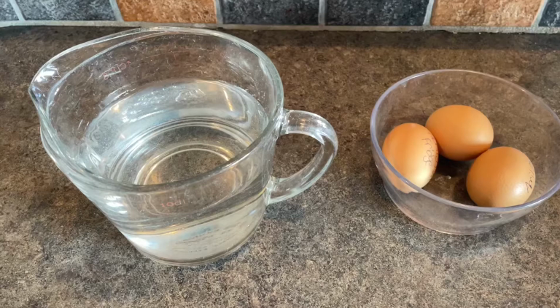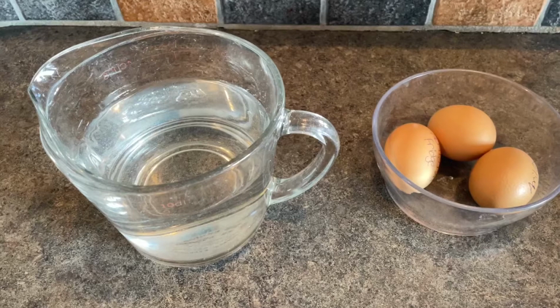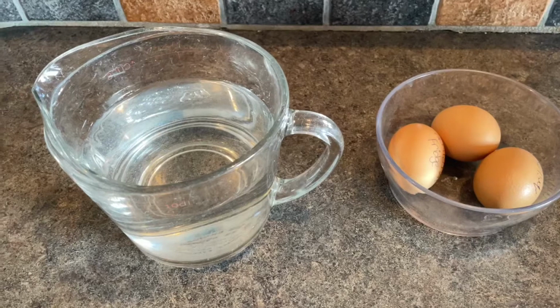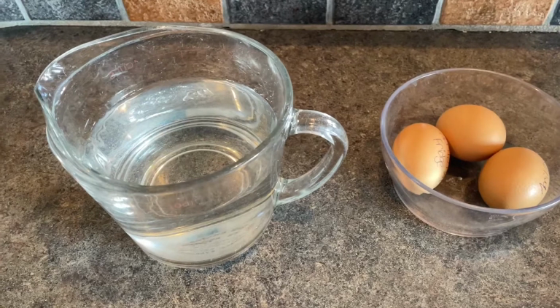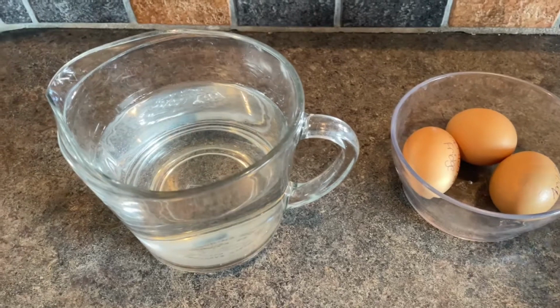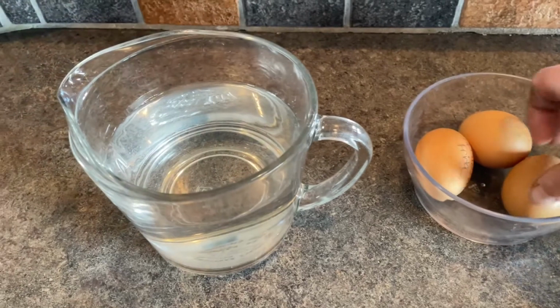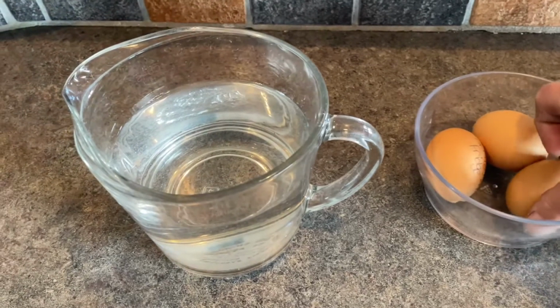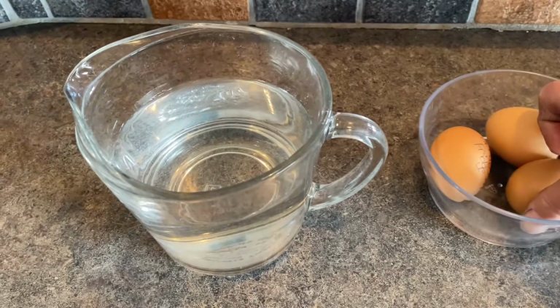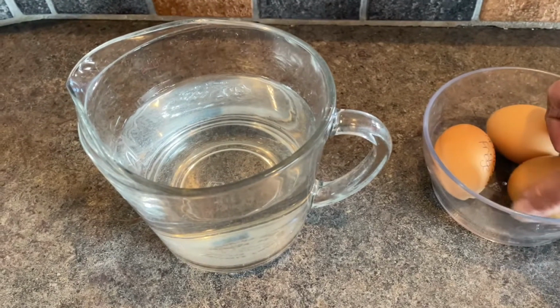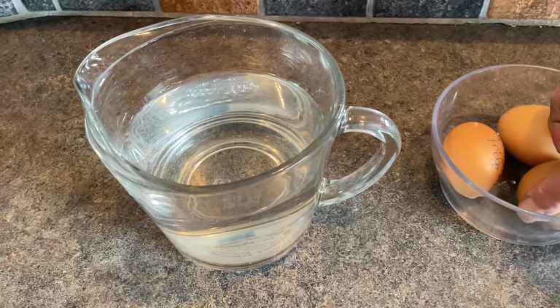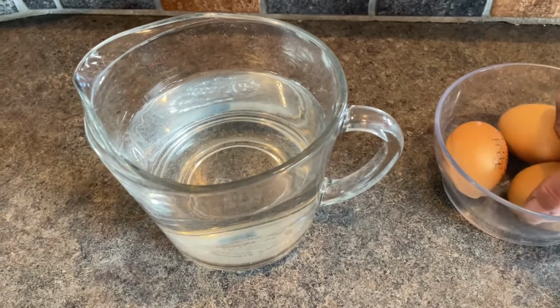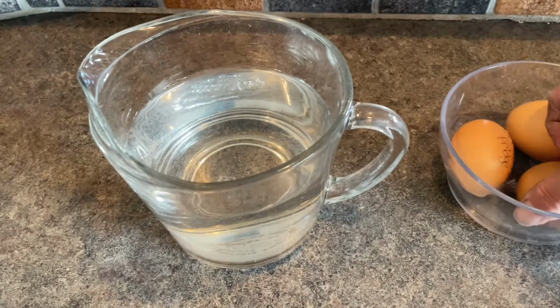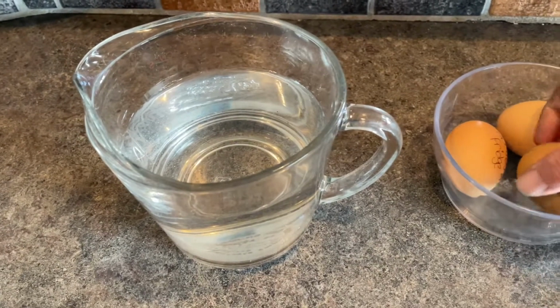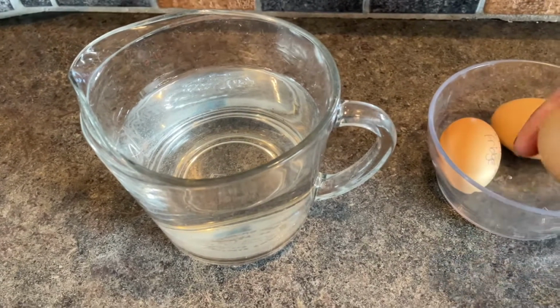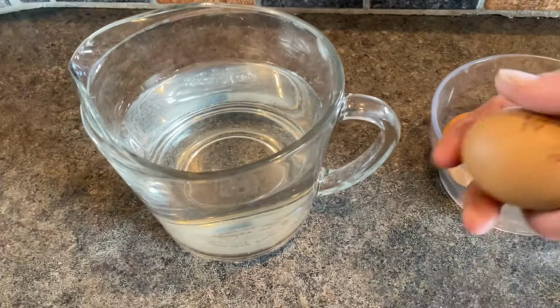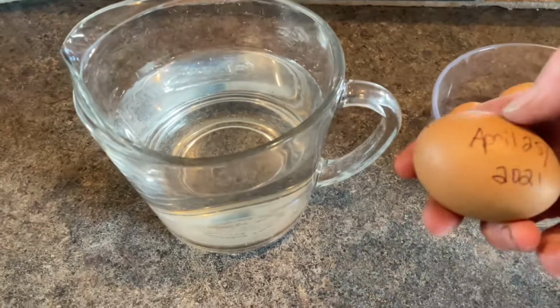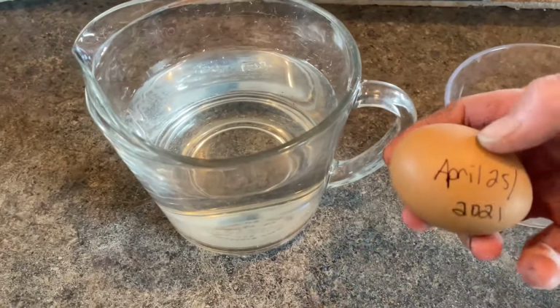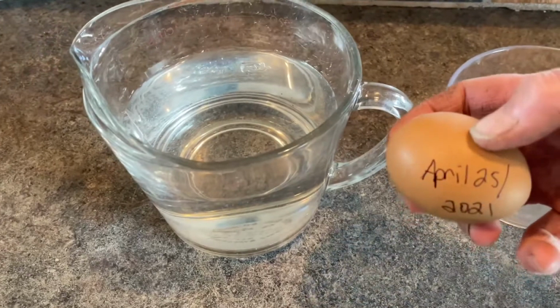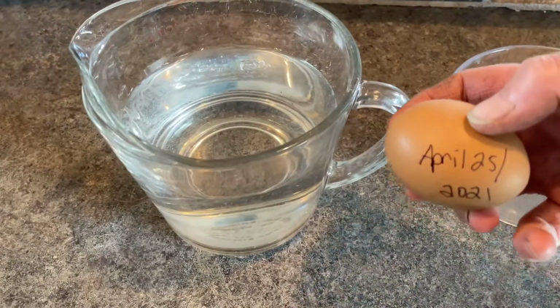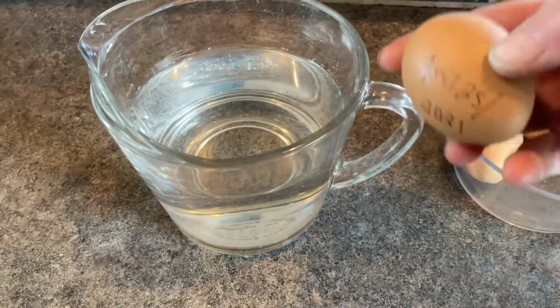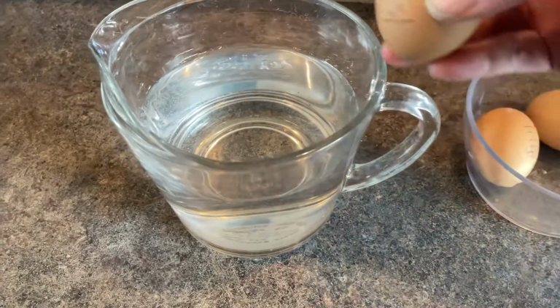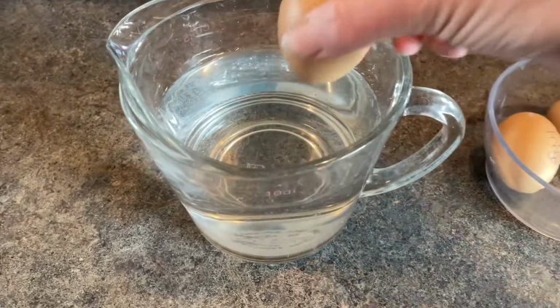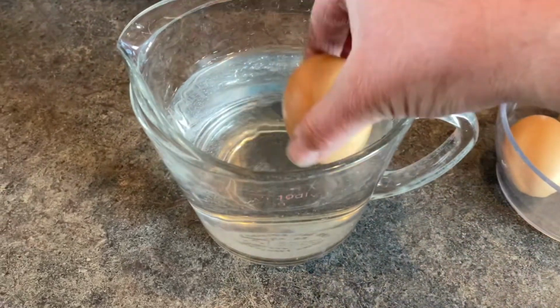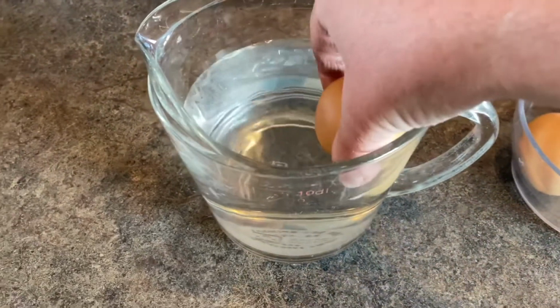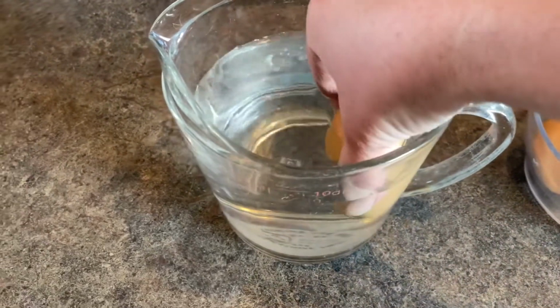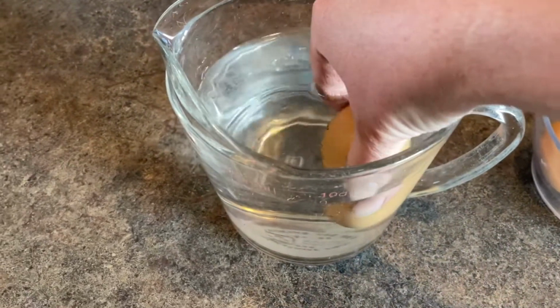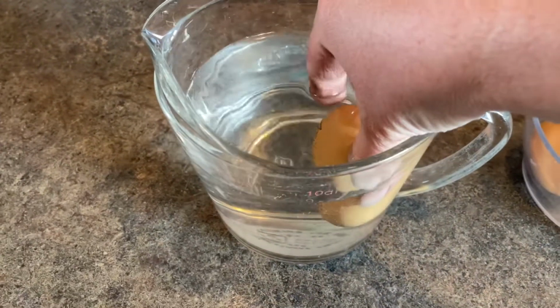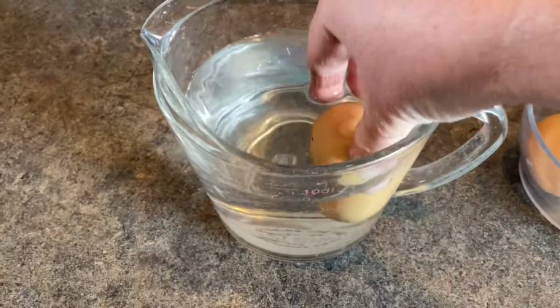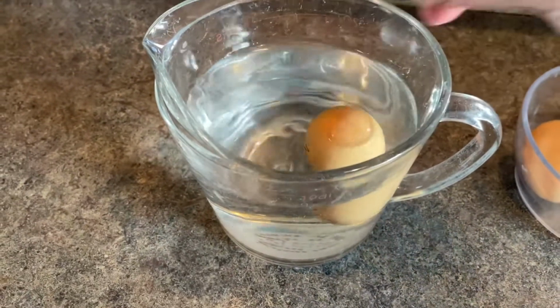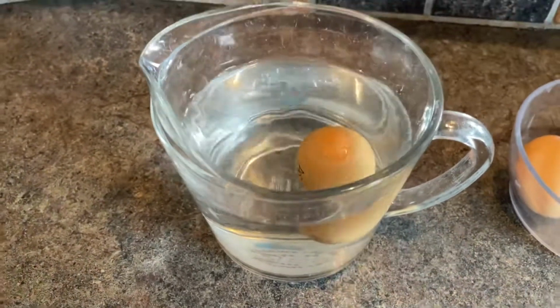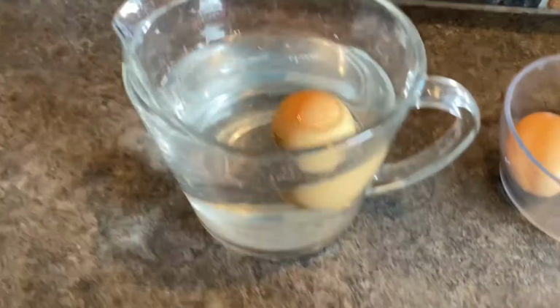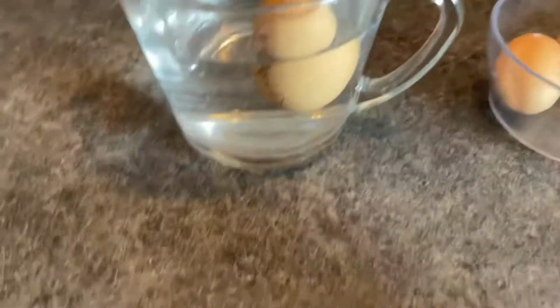Have you ever wondered whether your egg is good or not? Well, just float it. Get yourself a glass of warm water, big enough to put the egg in and have it be fully submerged.